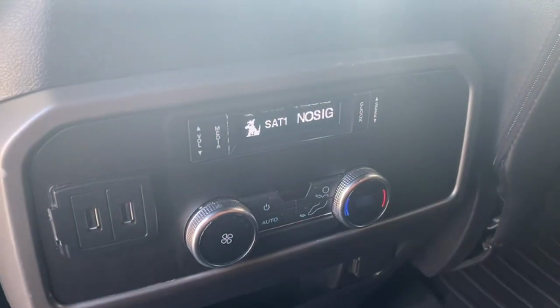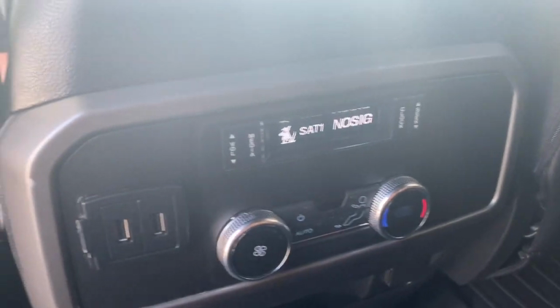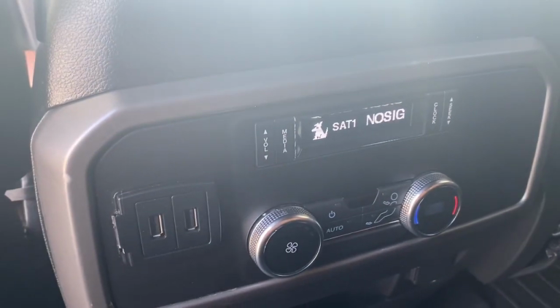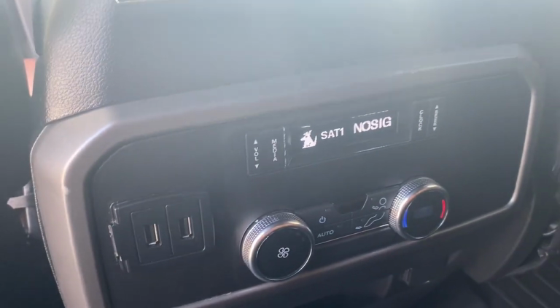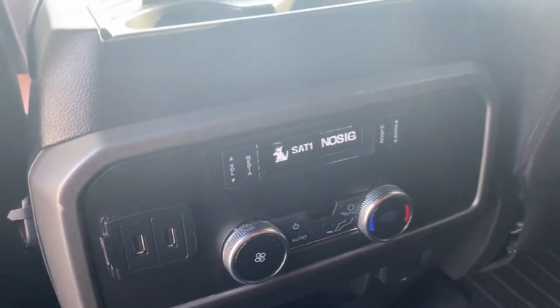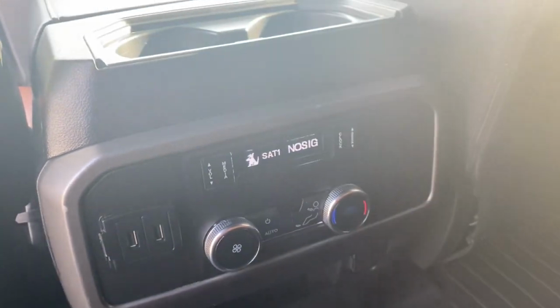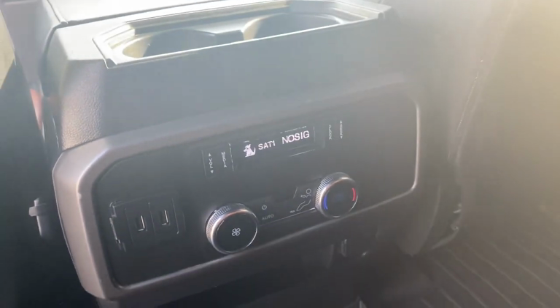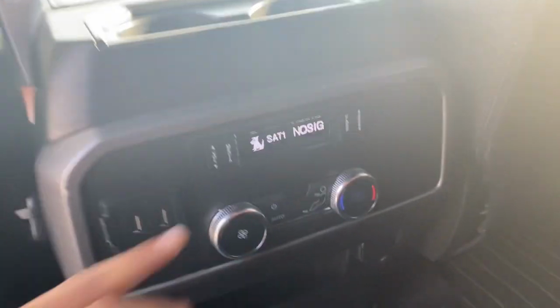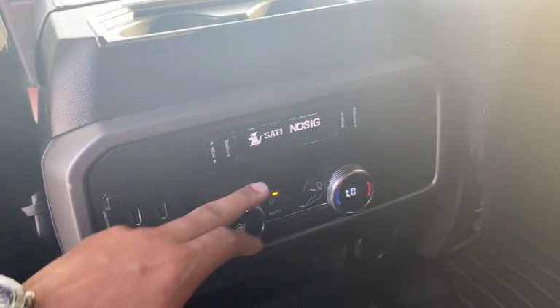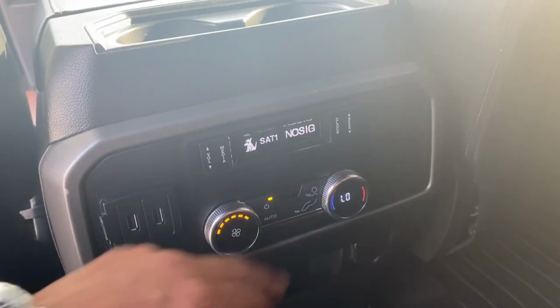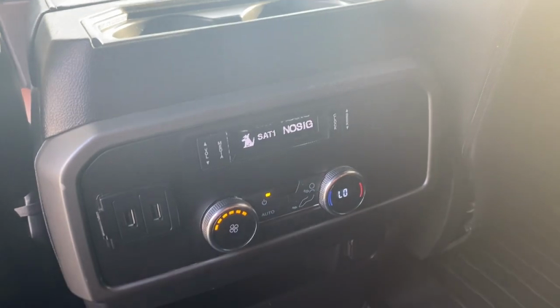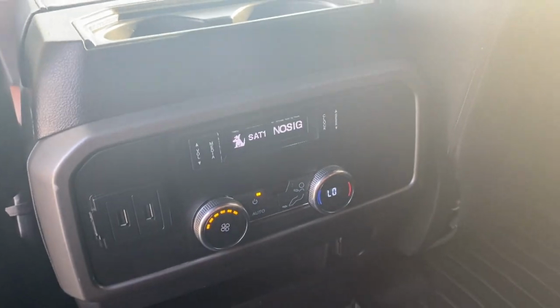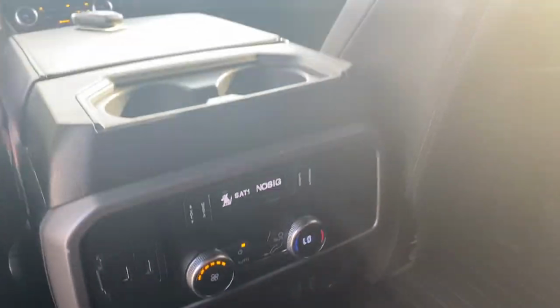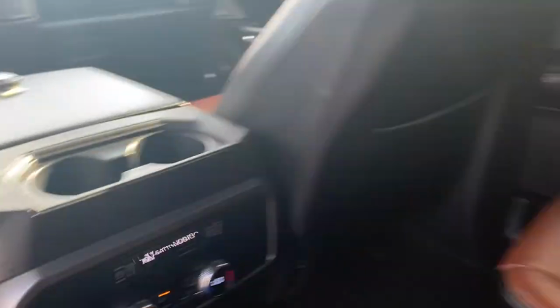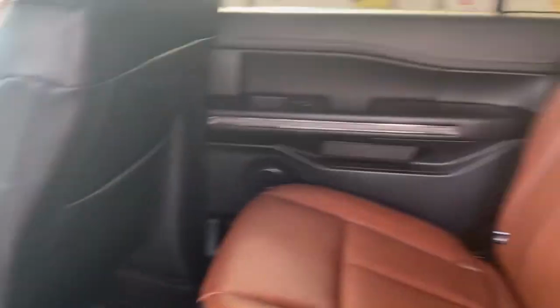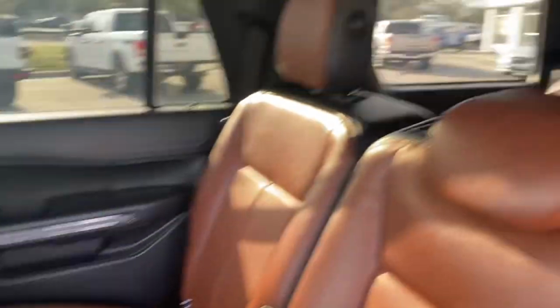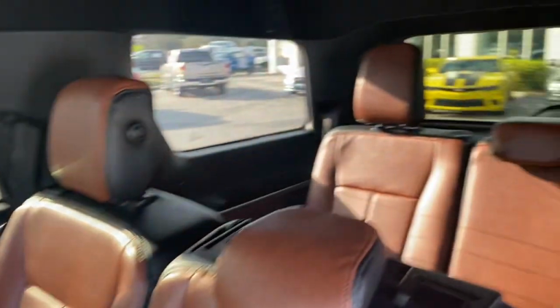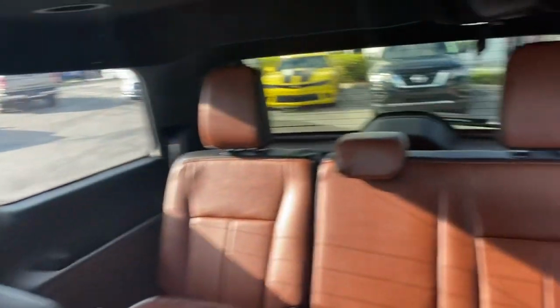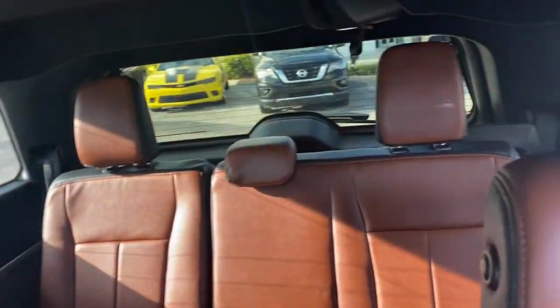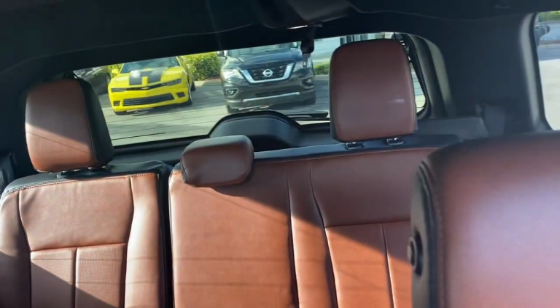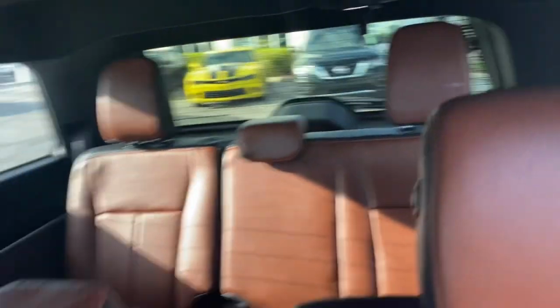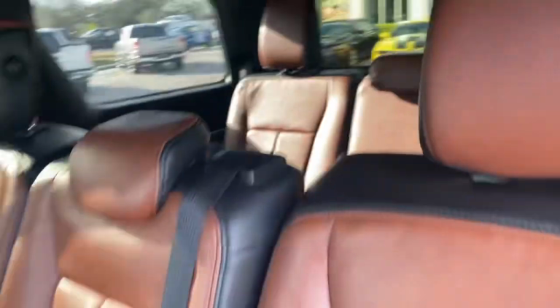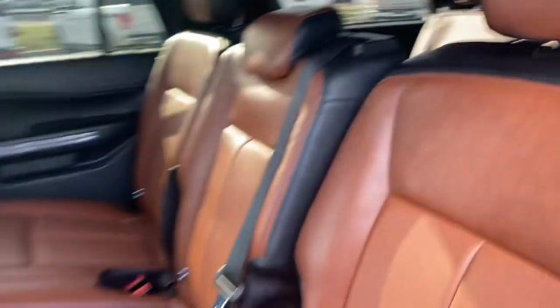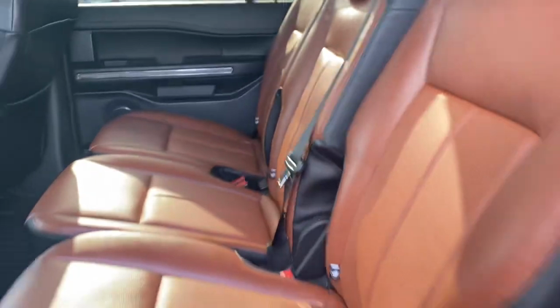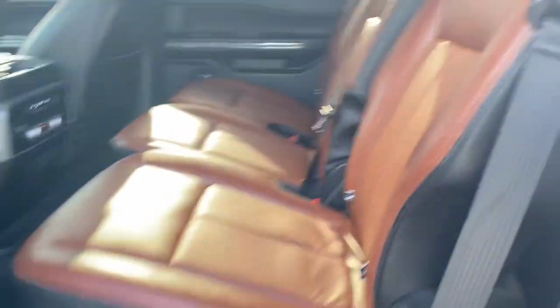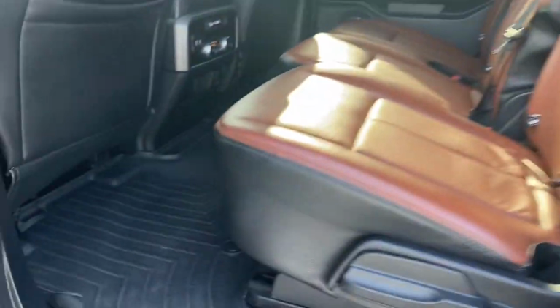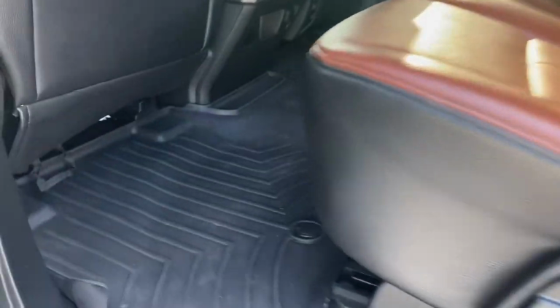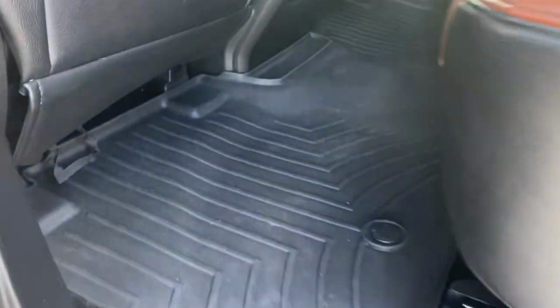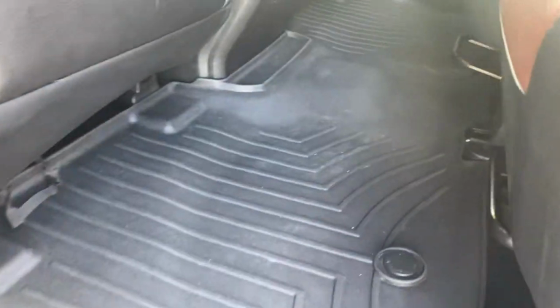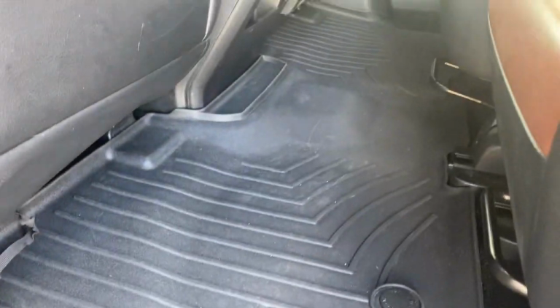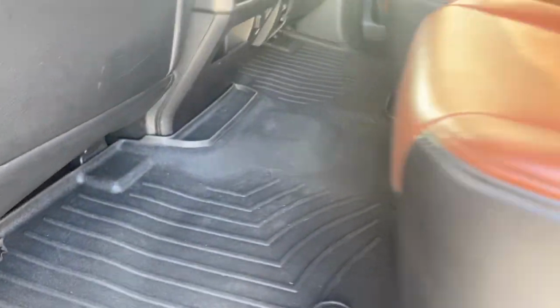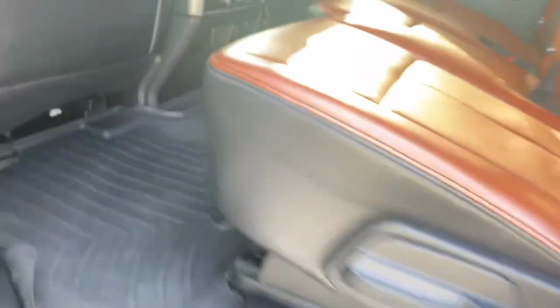You've got chargers for your rear passengers as well as AC, which can all be controlled back here. Third row seating — this one does have the all-weather WeatherTech floor mats all throughout.